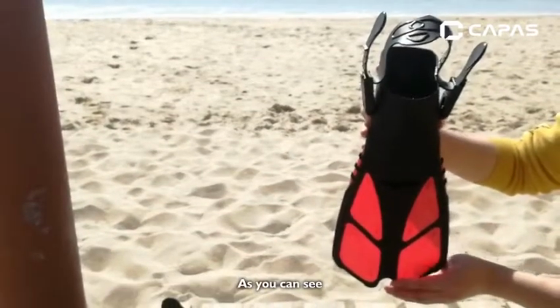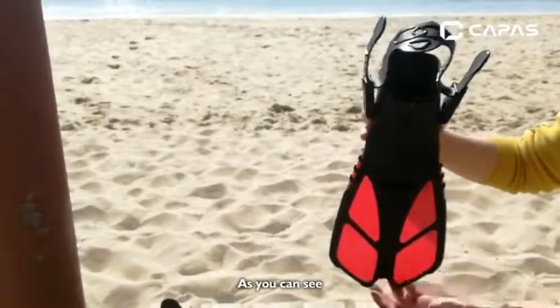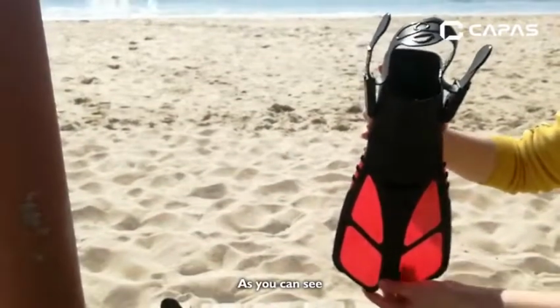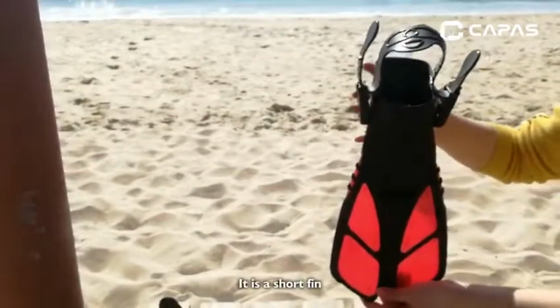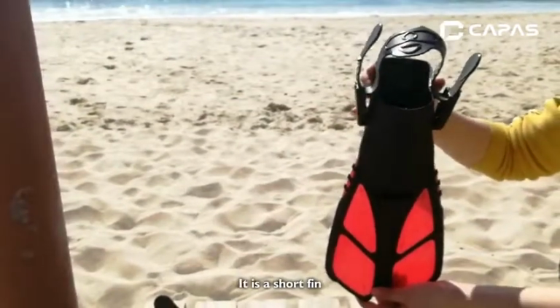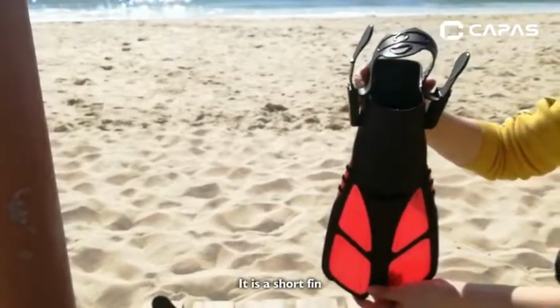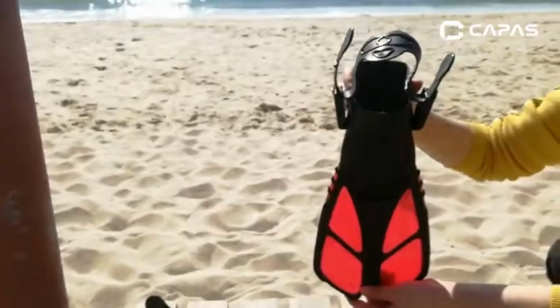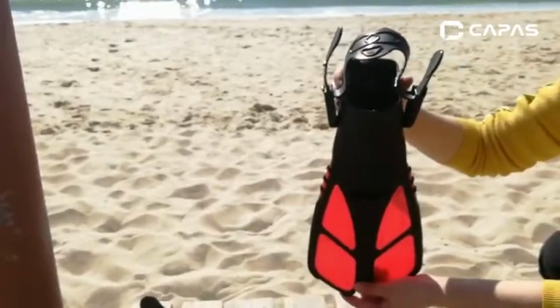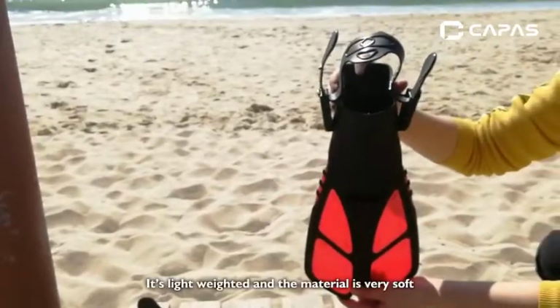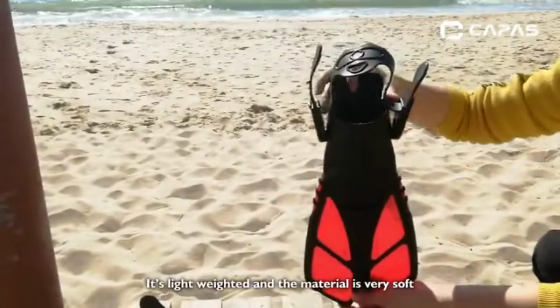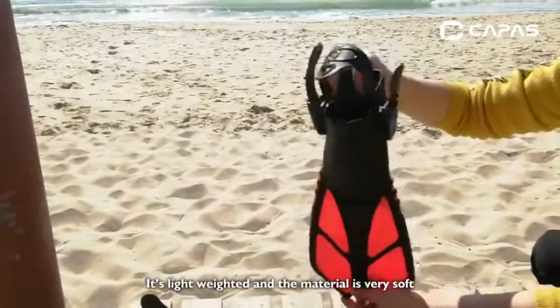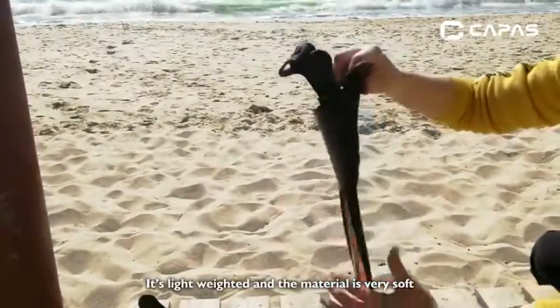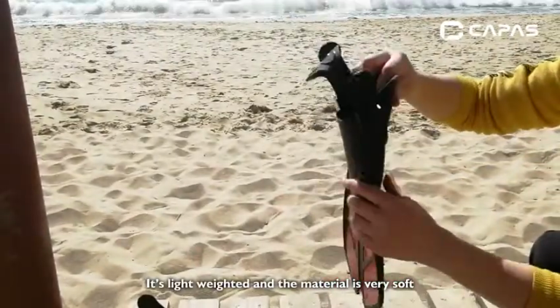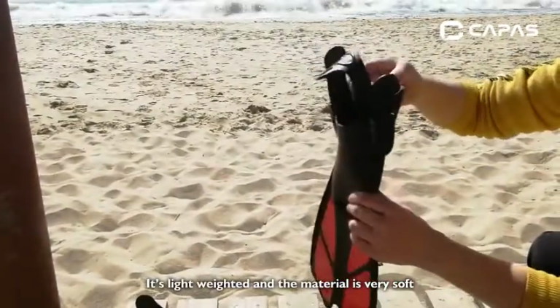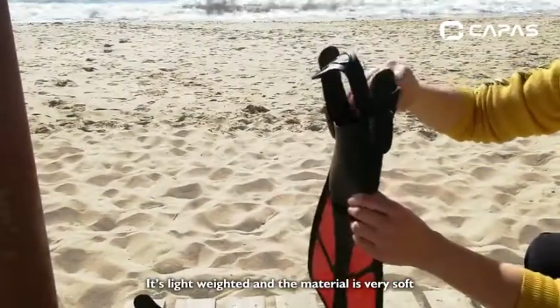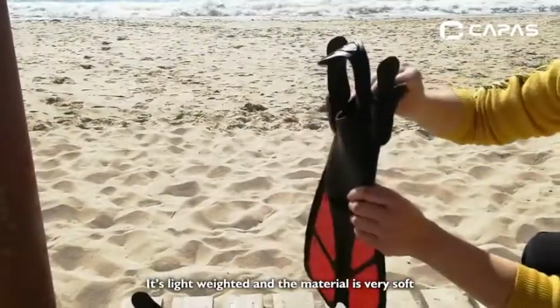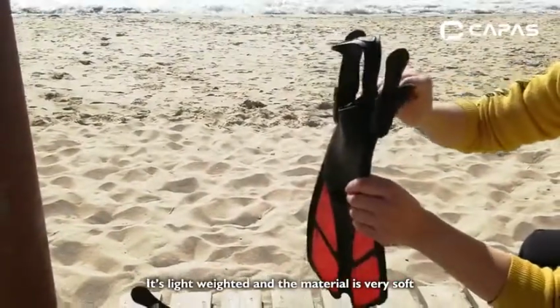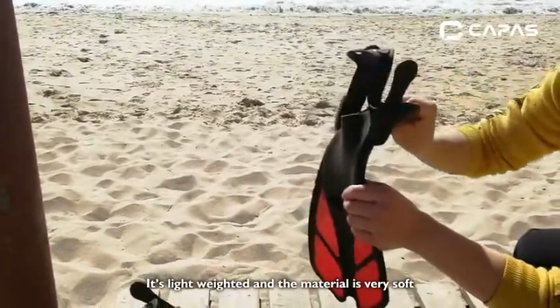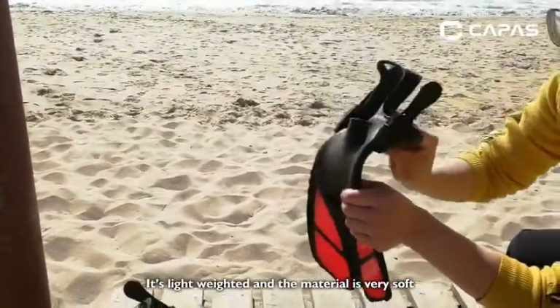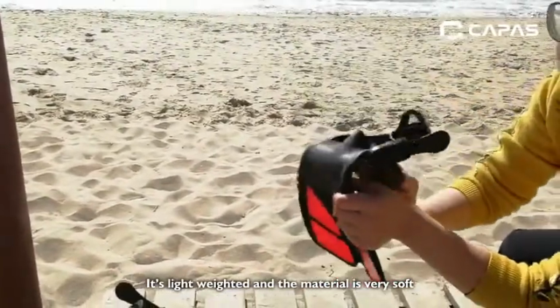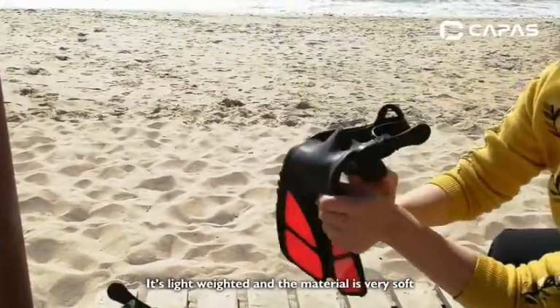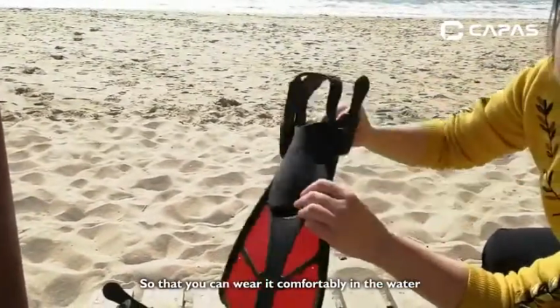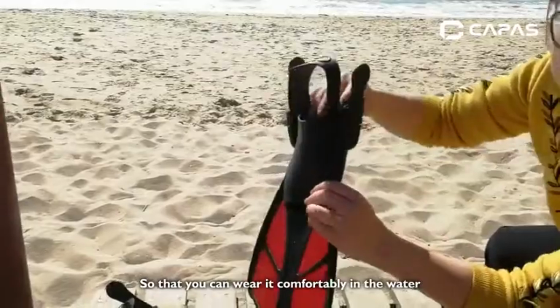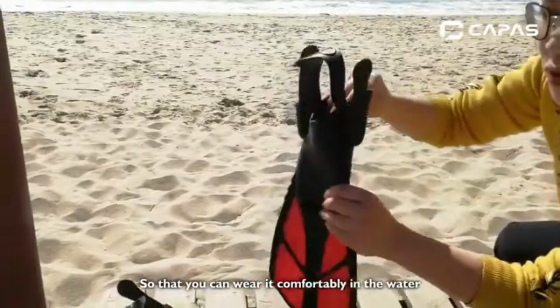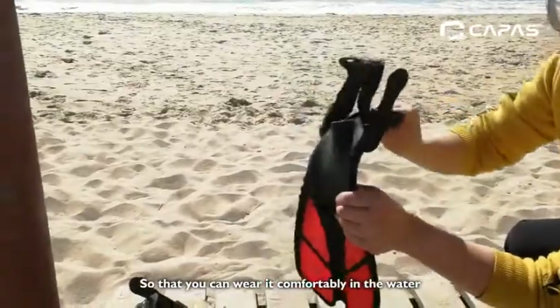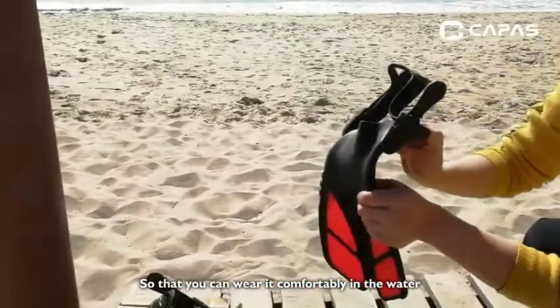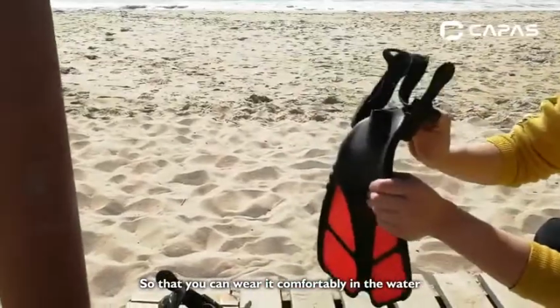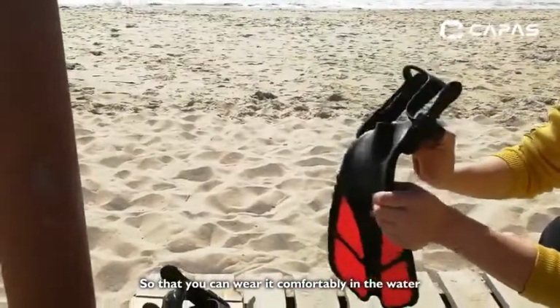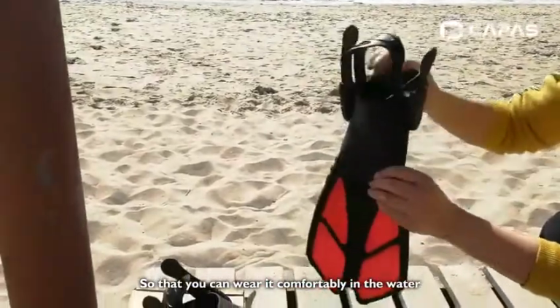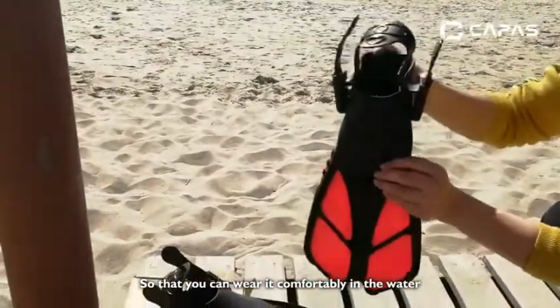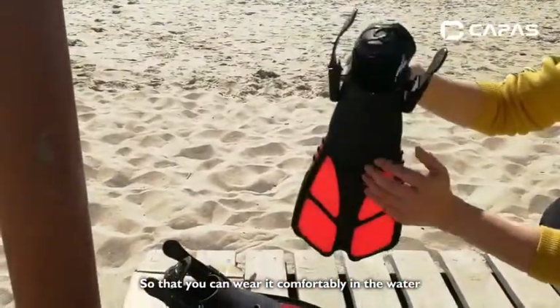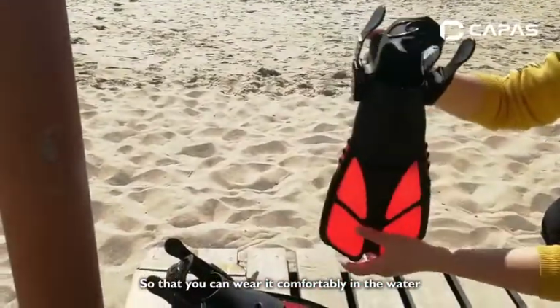As you can see, it's a short fin. It's lightweight and the material is very soft, so that you can wear it comfortably in the water.